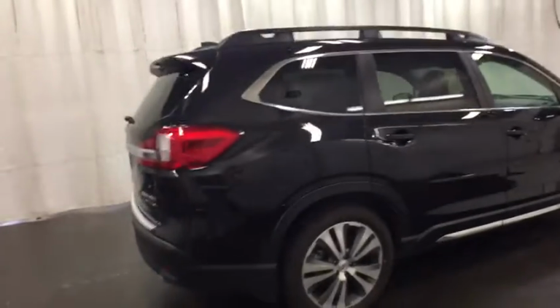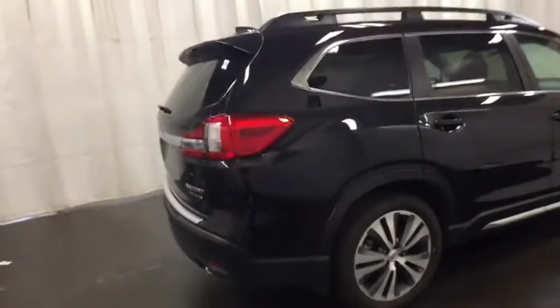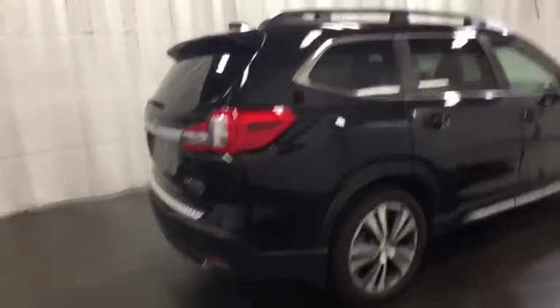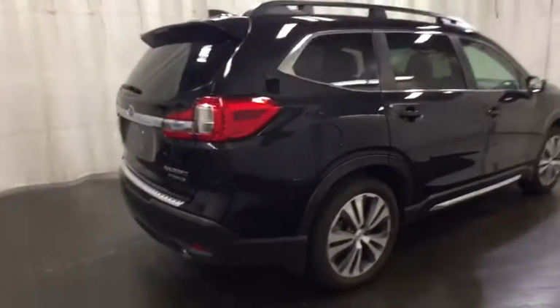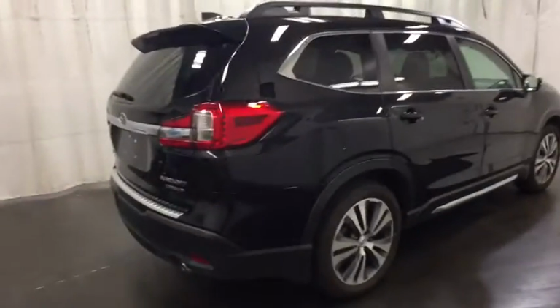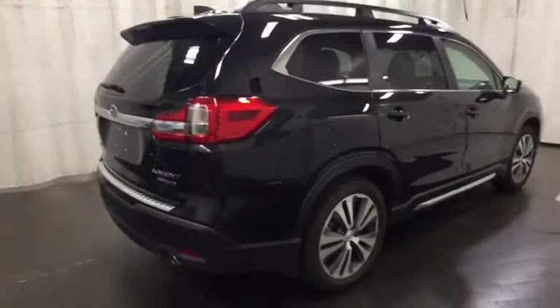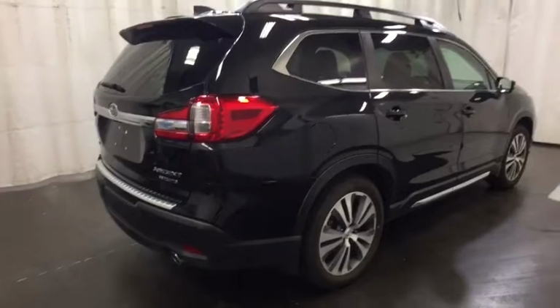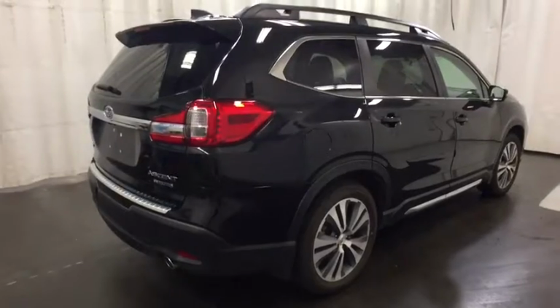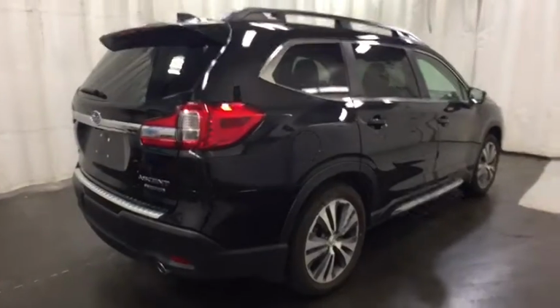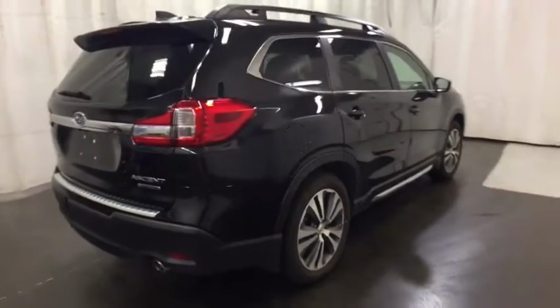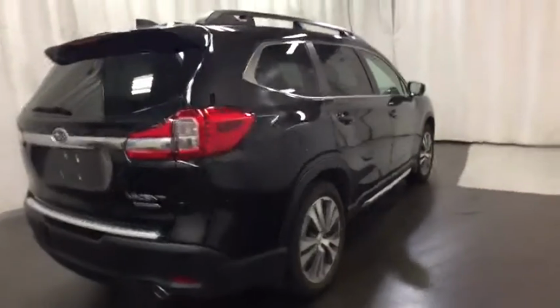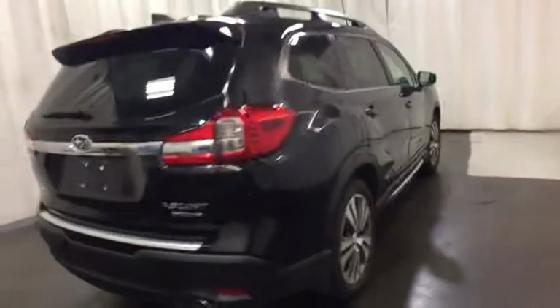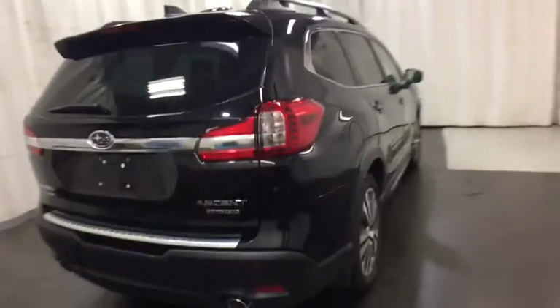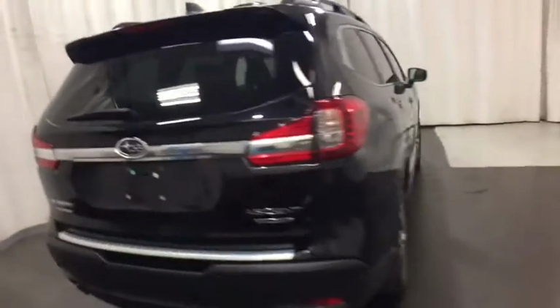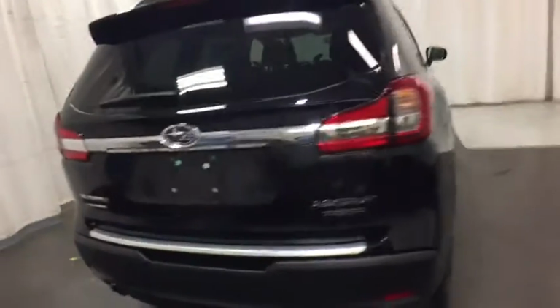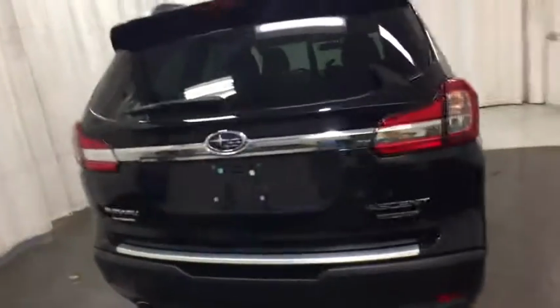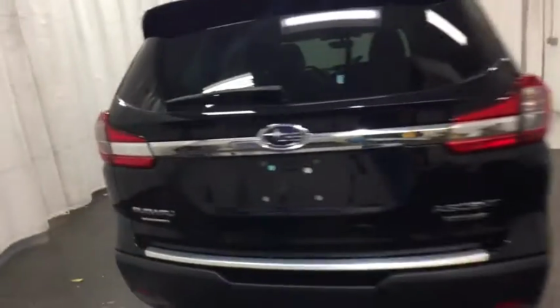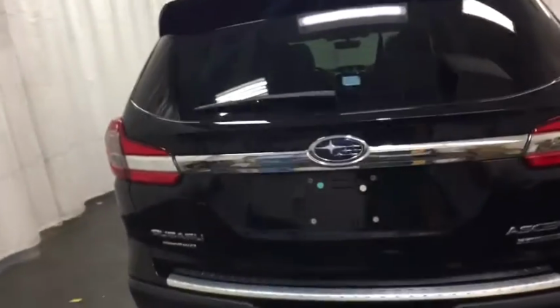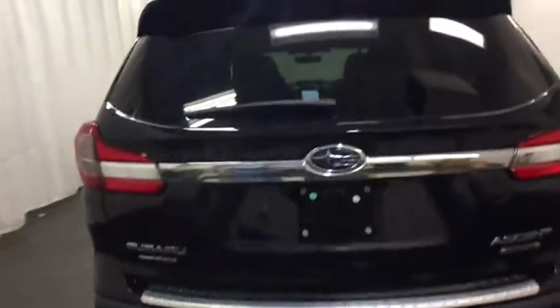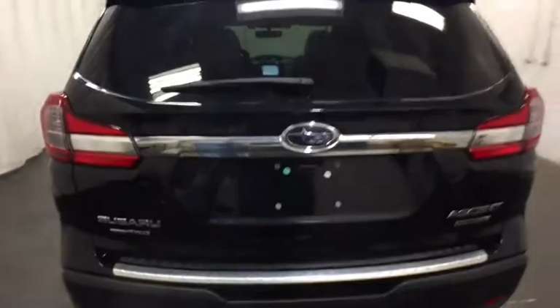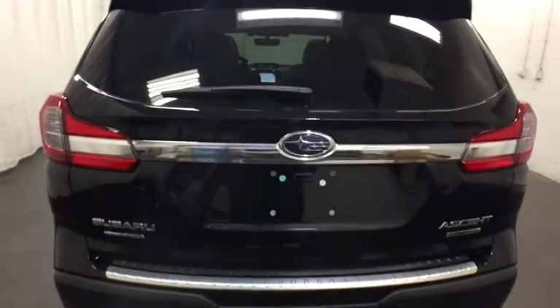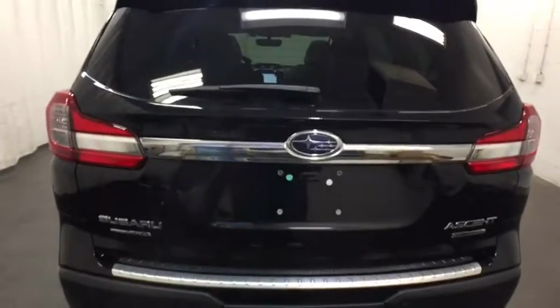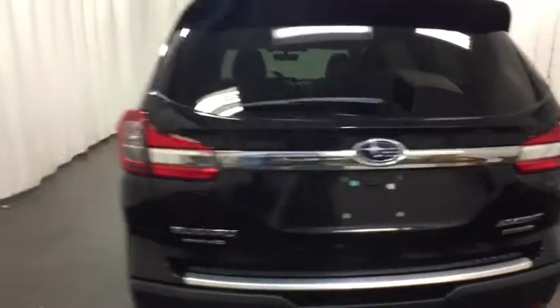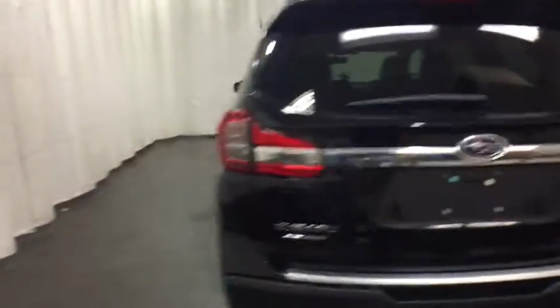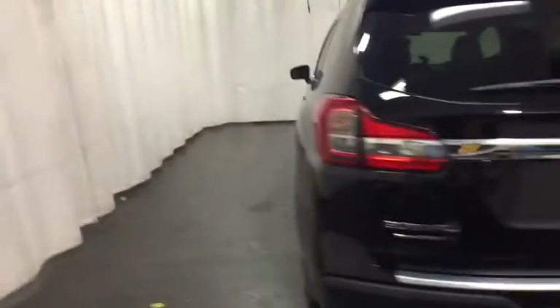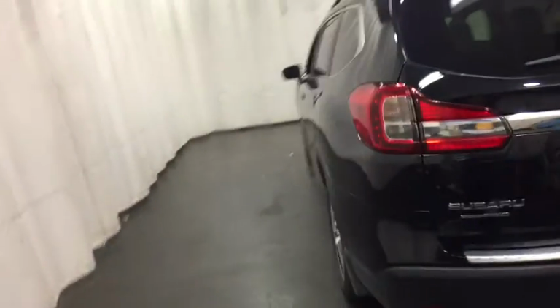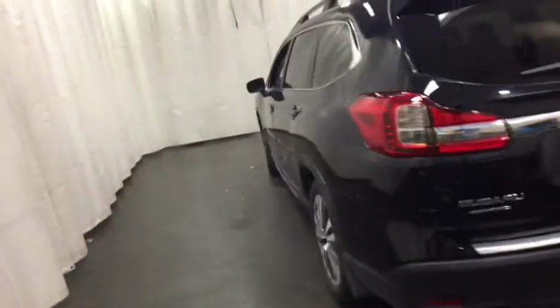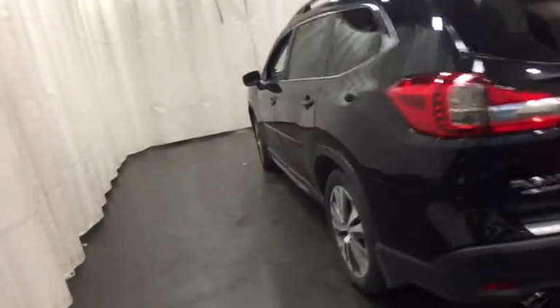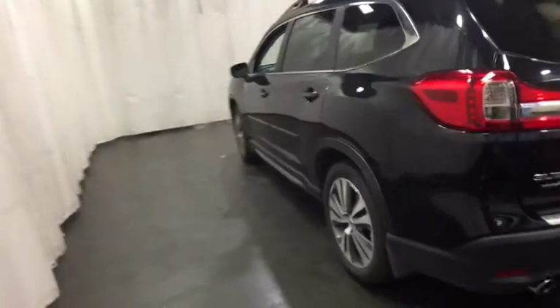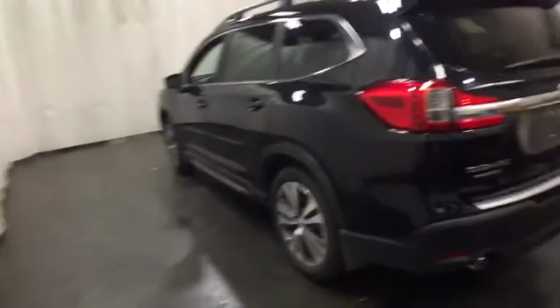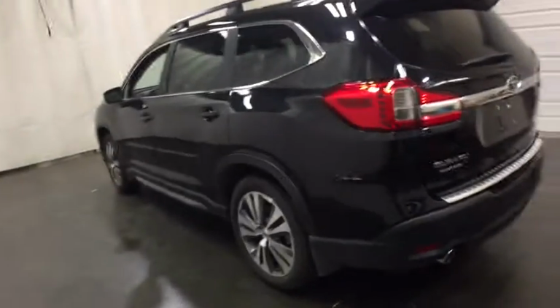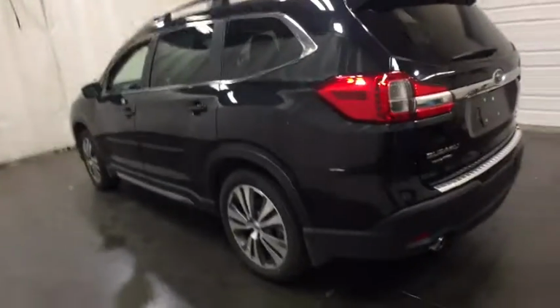Power liftgate, lane departure warning, stability control, traction control, keyless entry, anti-lock braking system, all-wheel drive, backup camera, steering wheel audio controls, power passenger seats.